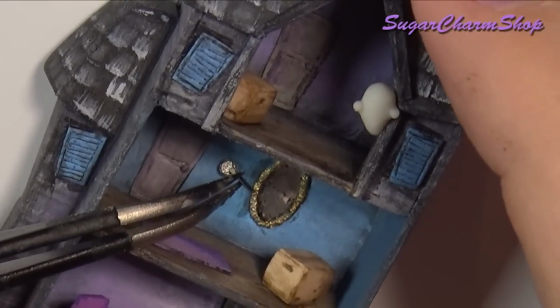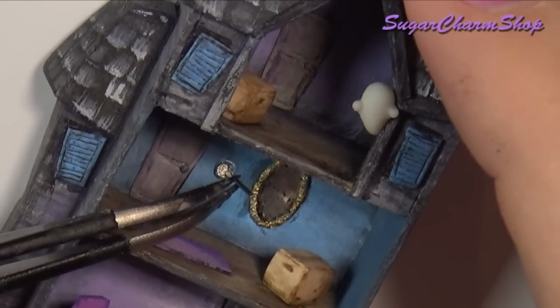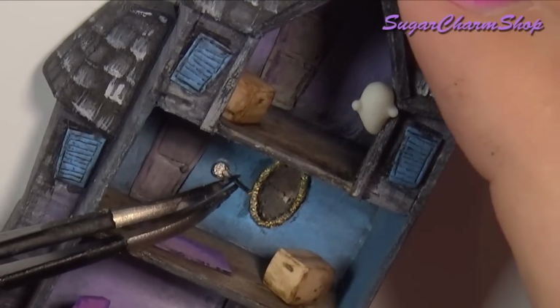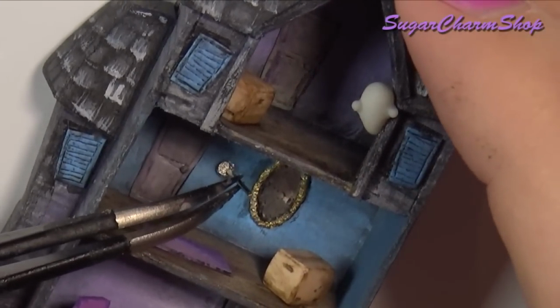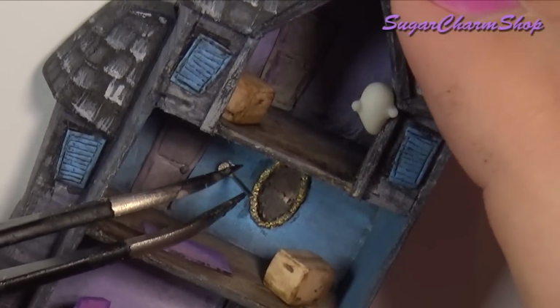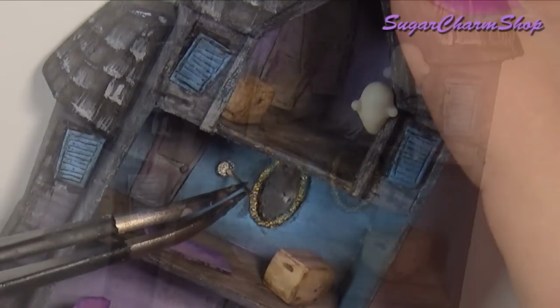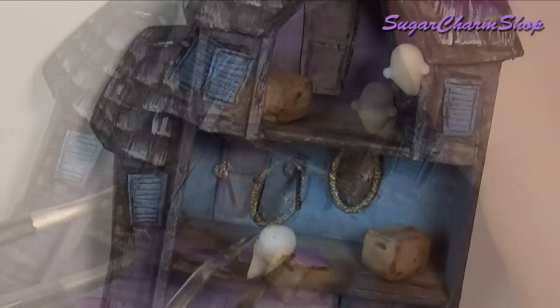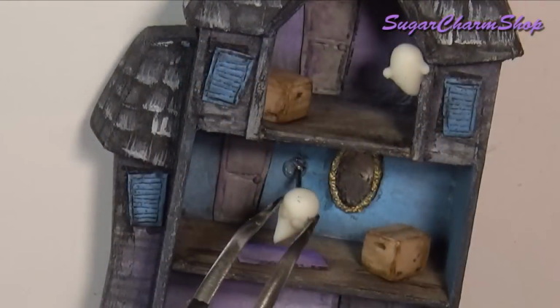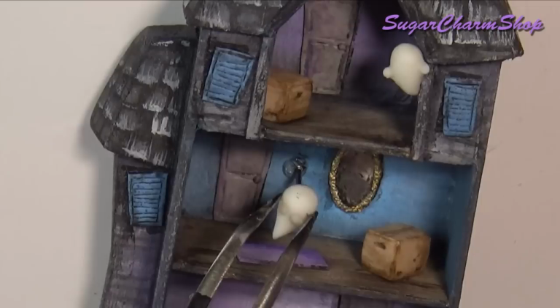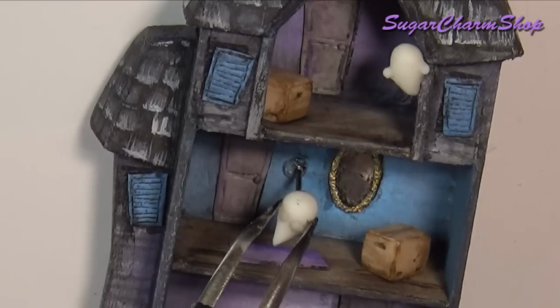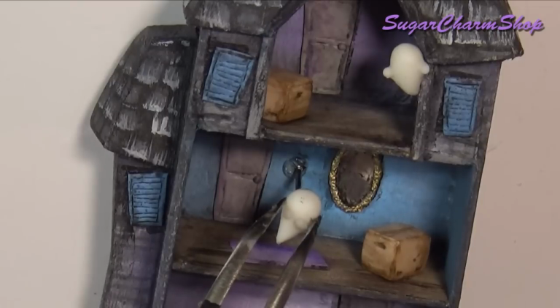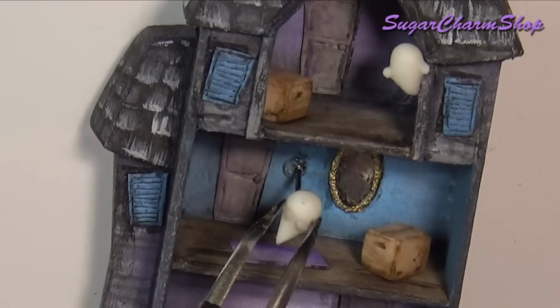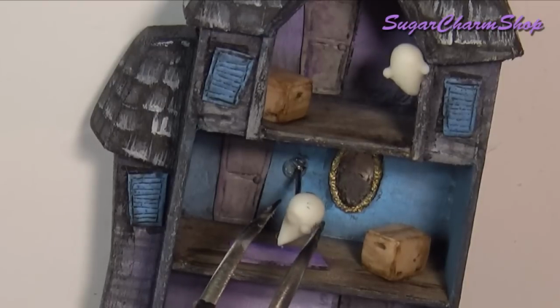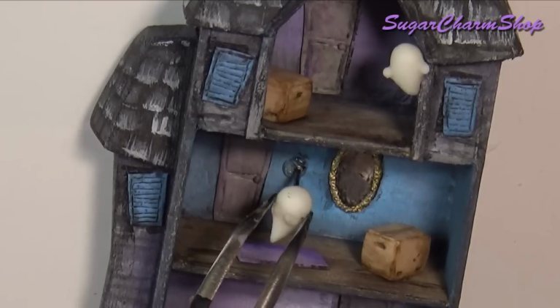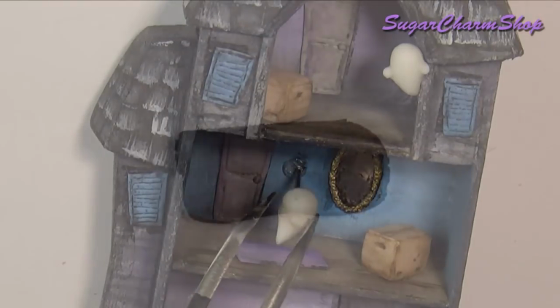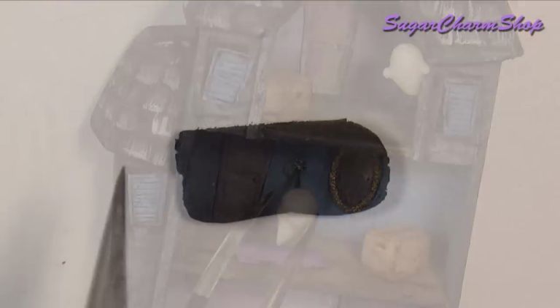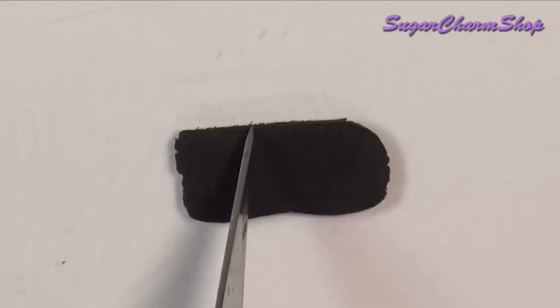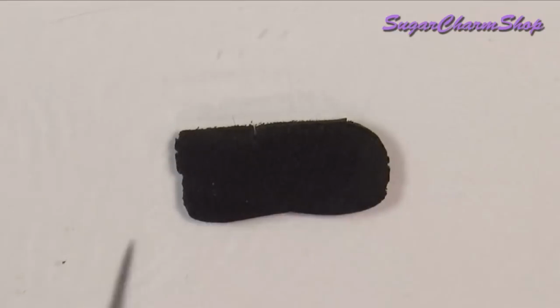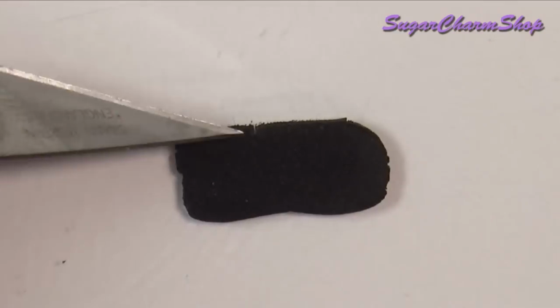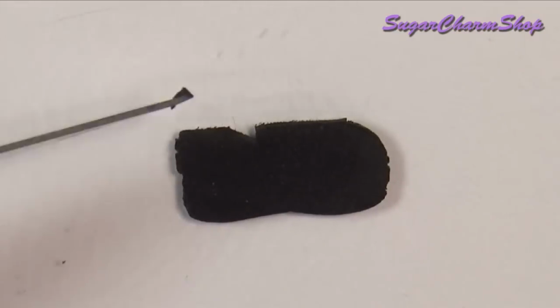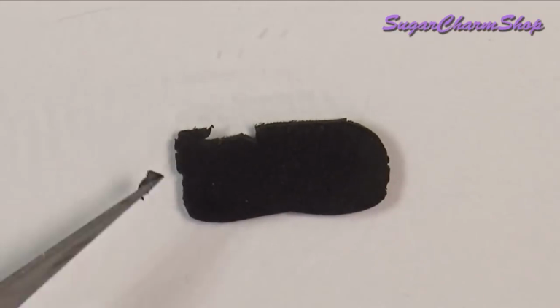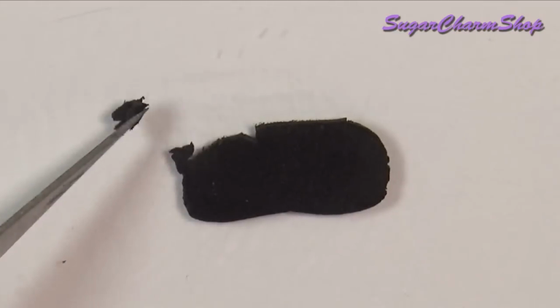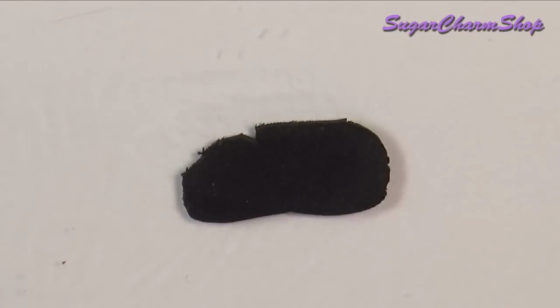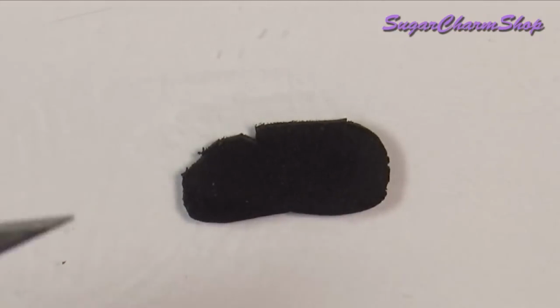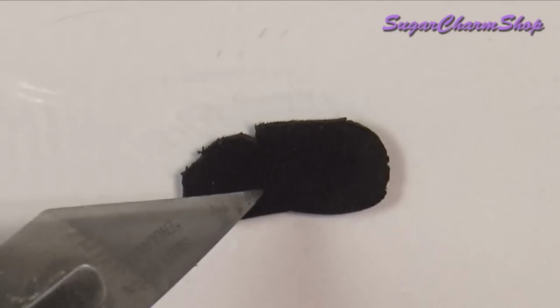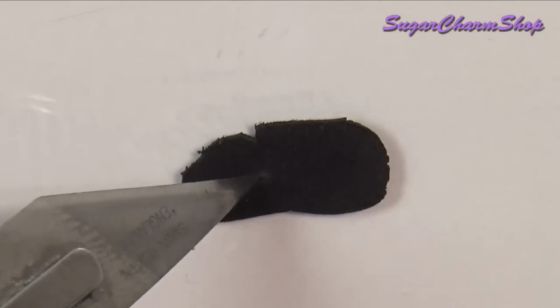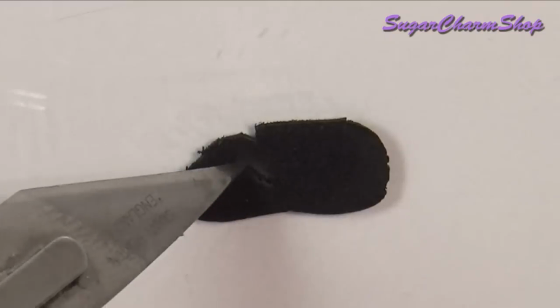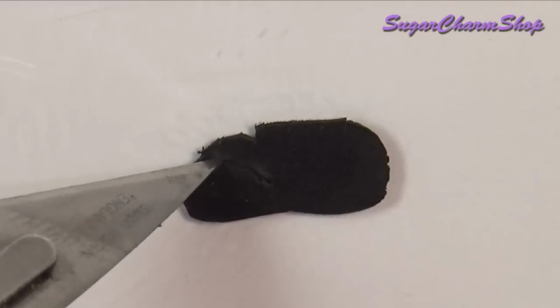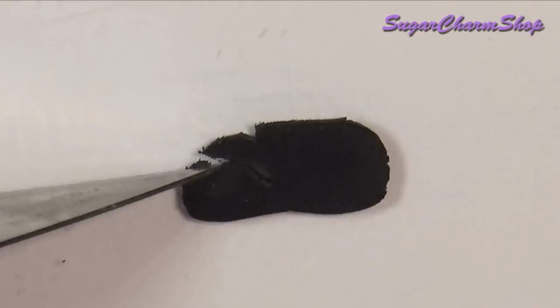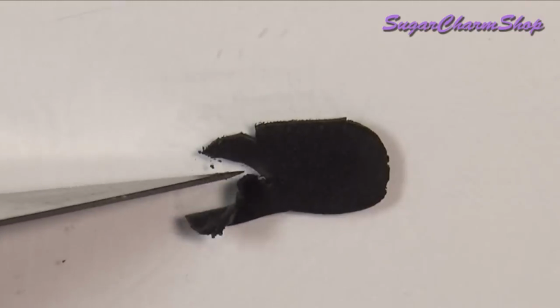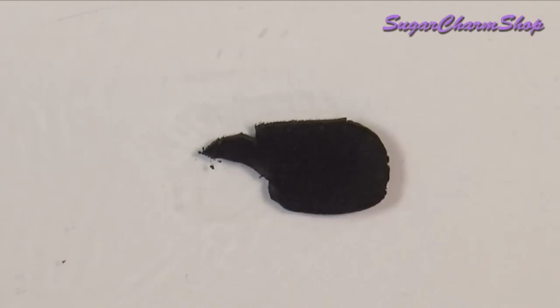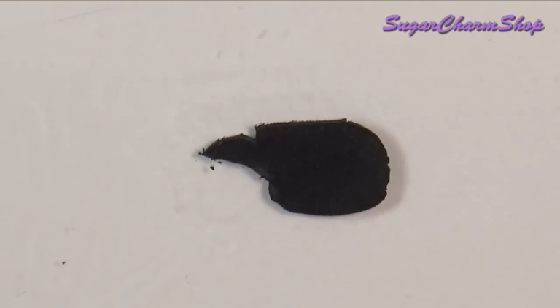For one of them, I glued a head pin onto the house, then painted it using matching colours of acrylic paint, and then glued on the ghost. I also made some super scary bats, and for these I just glued them onto some wire after baking, and then glued them onto the house.